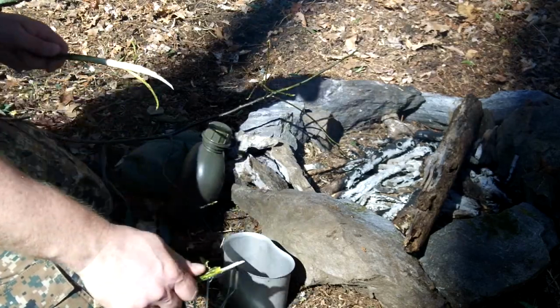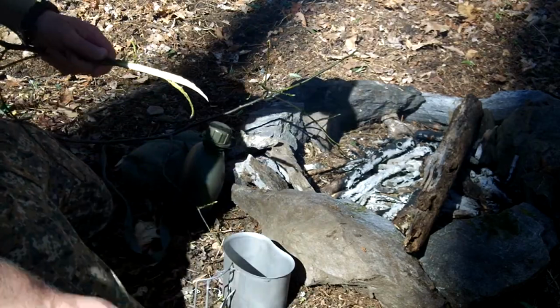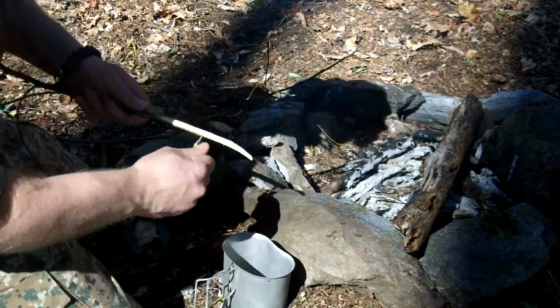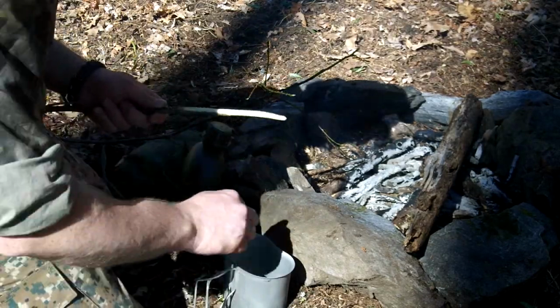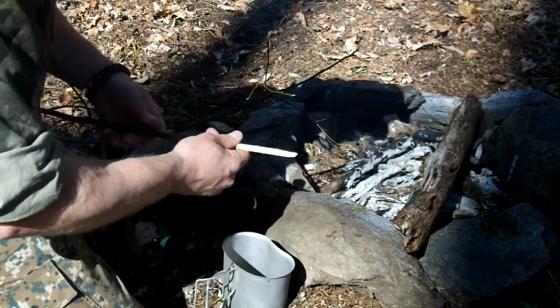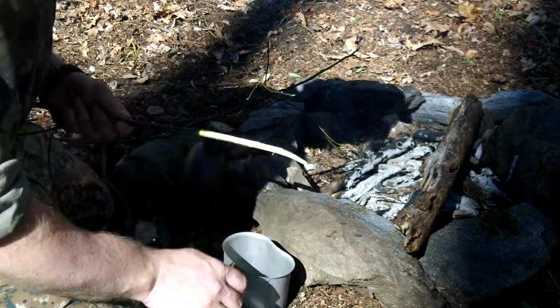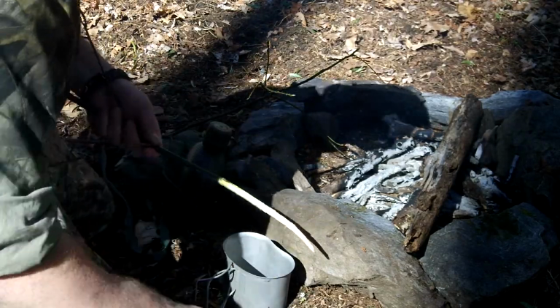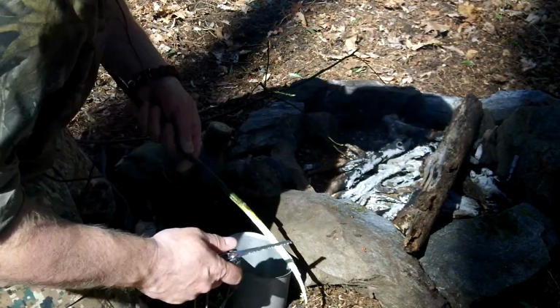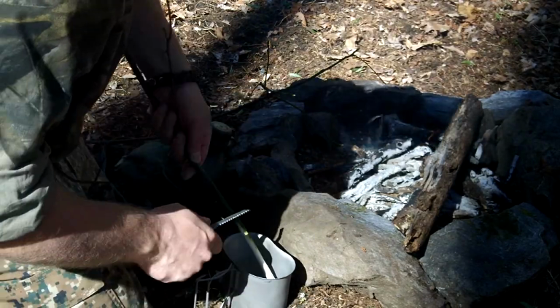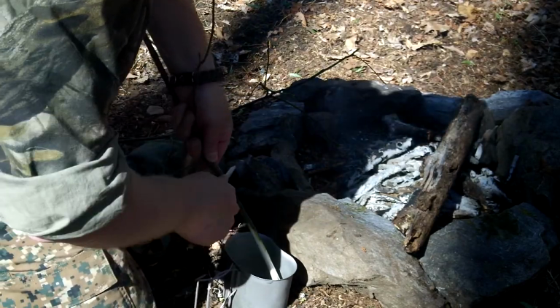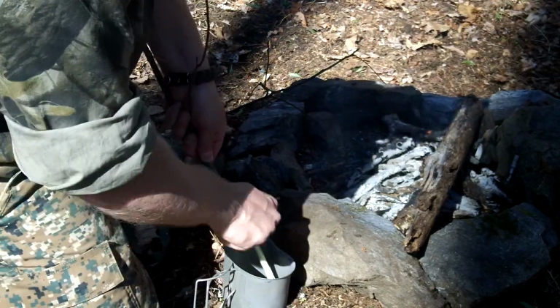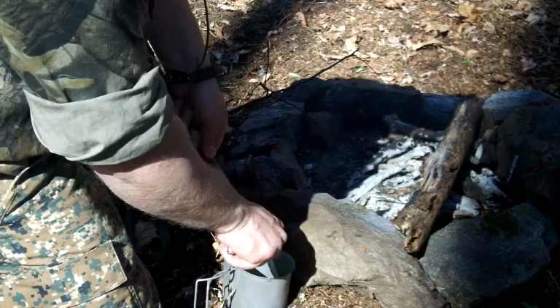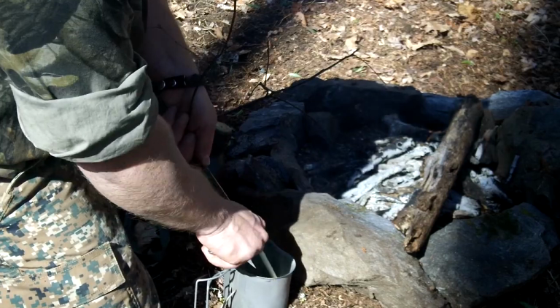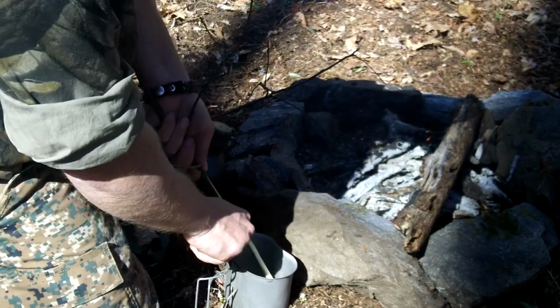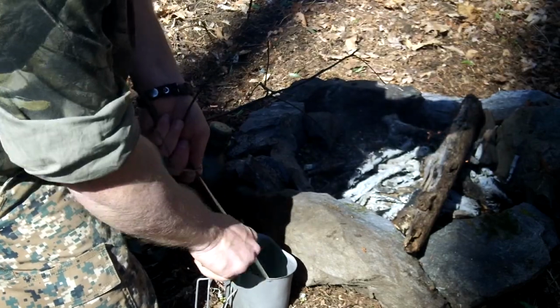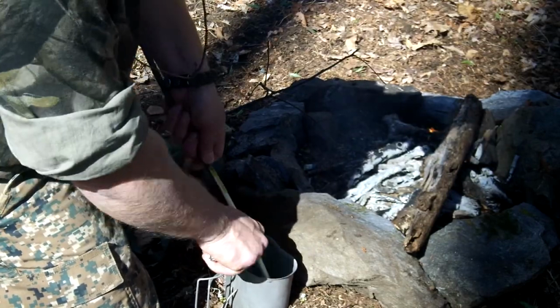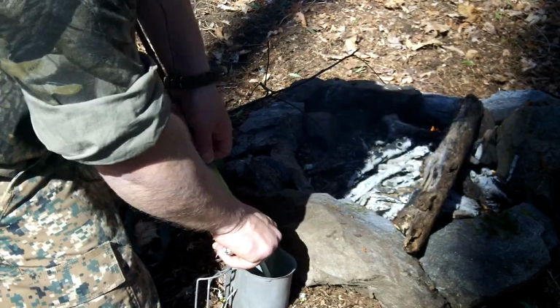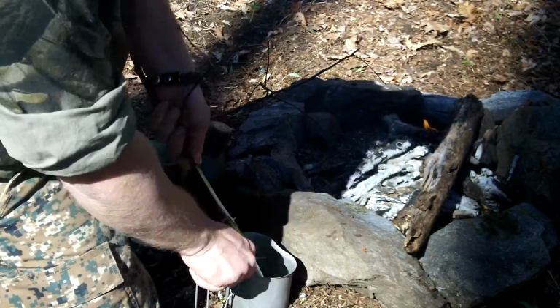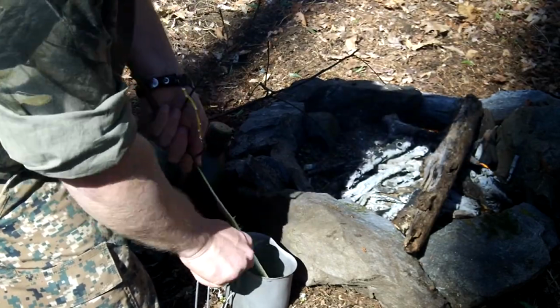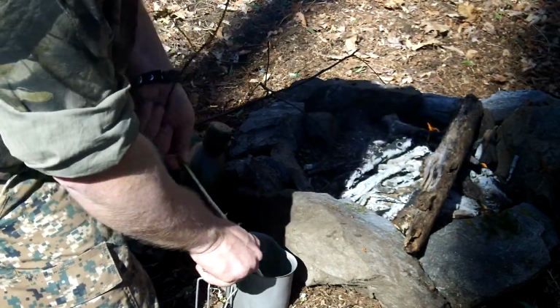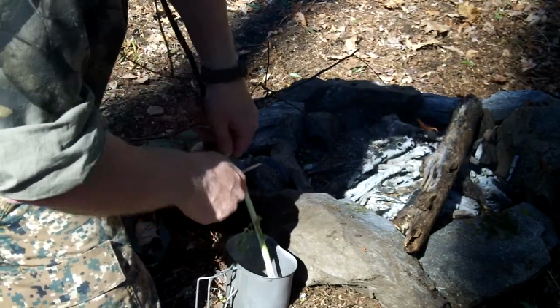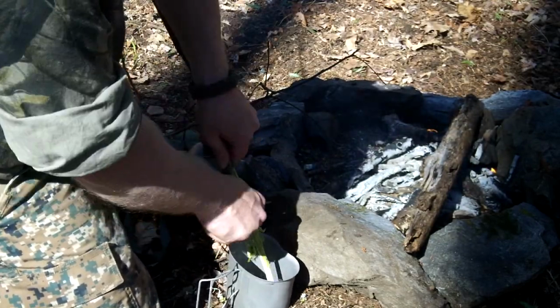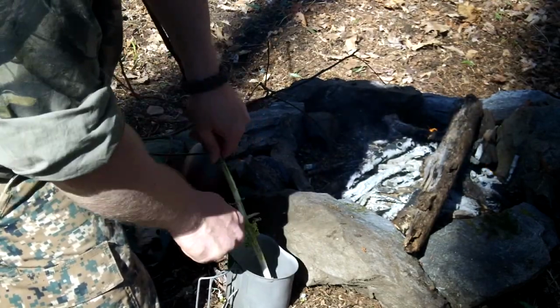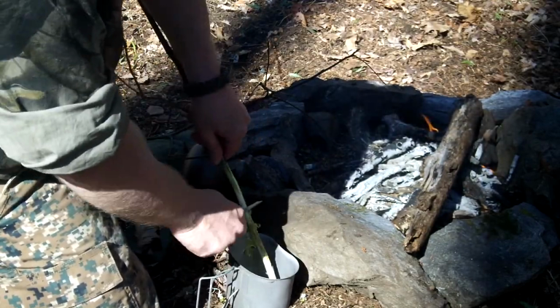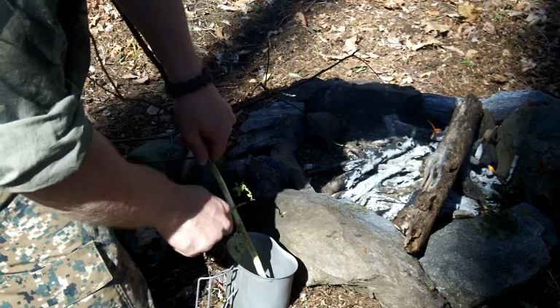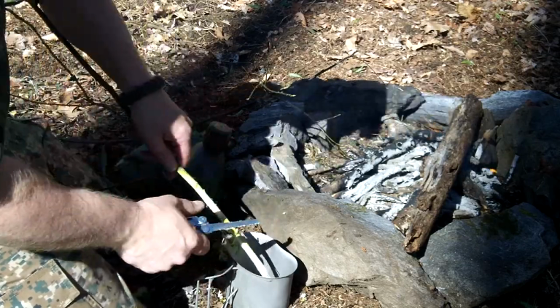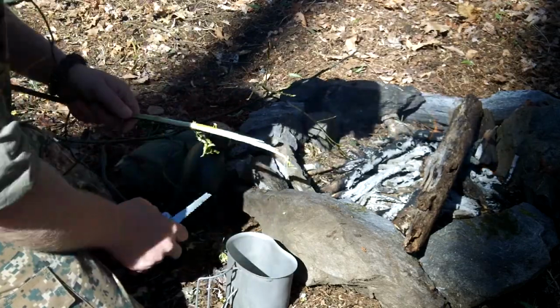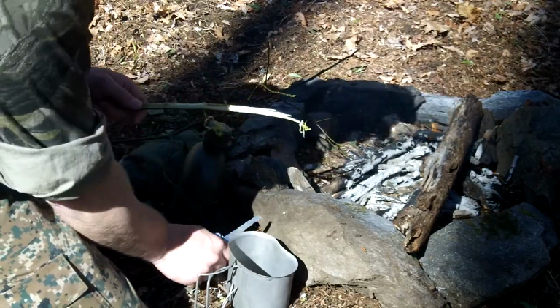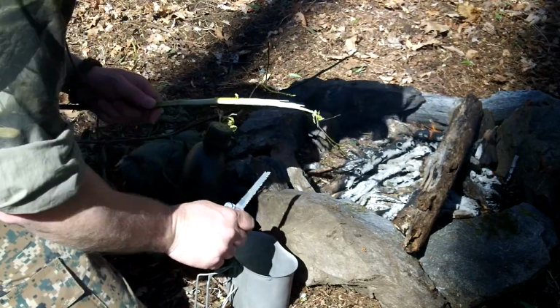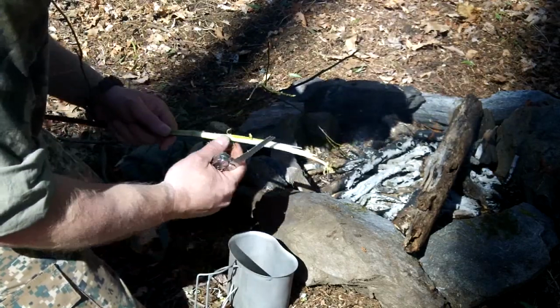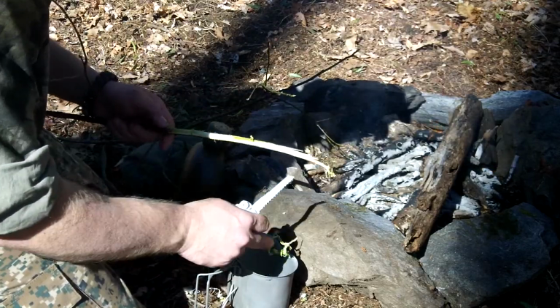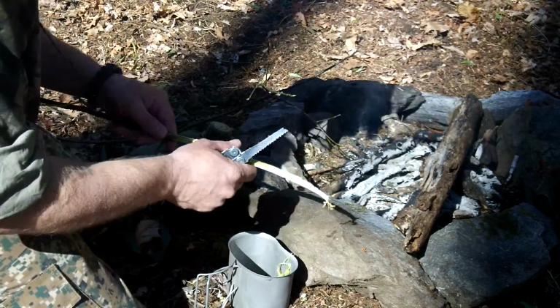Any of you who have ever smelled sassafras before know this will probably work. I've never tried it, but I'll bet this is going to work. I've seen them do something similar on Sigma-3 Survival School's channel.